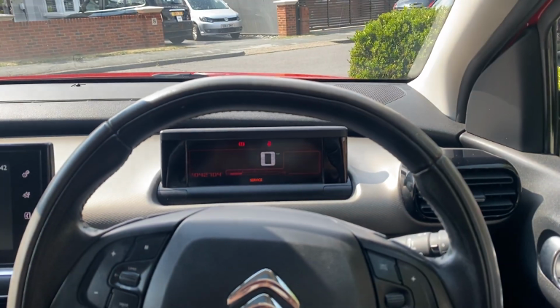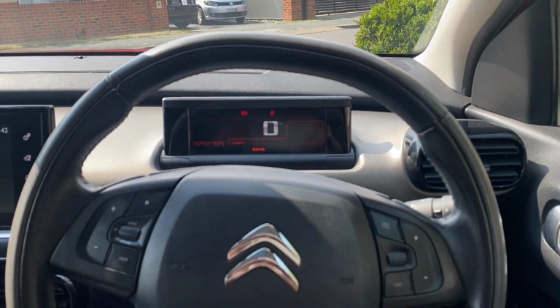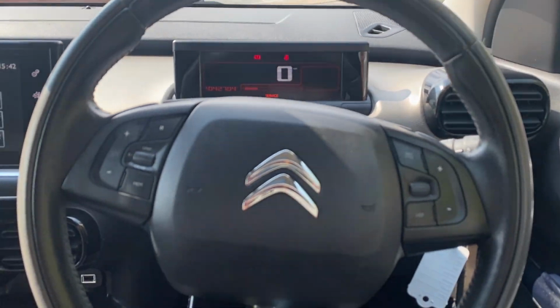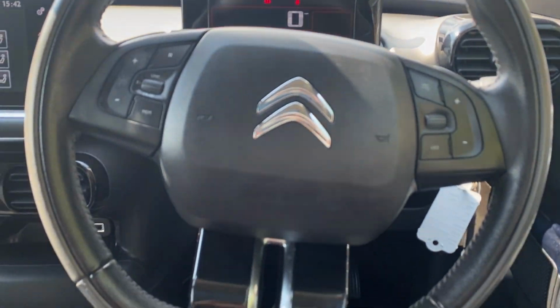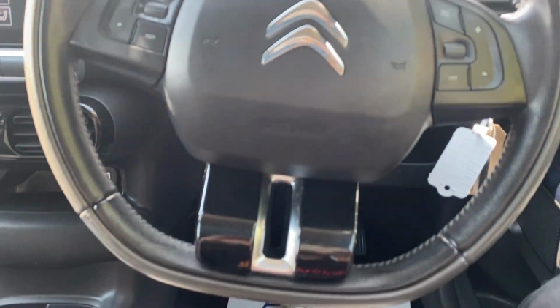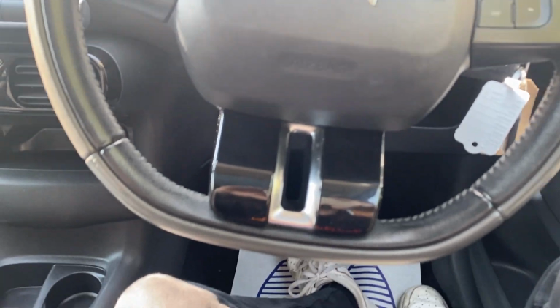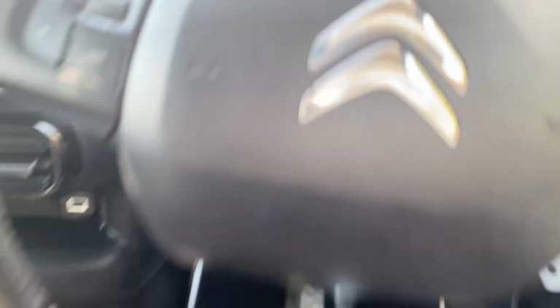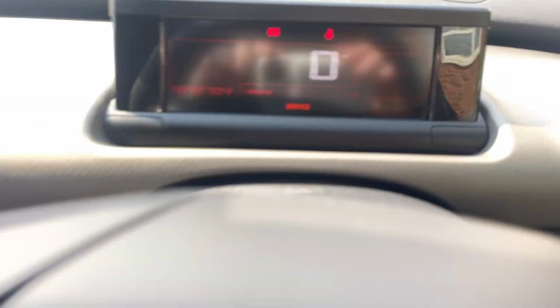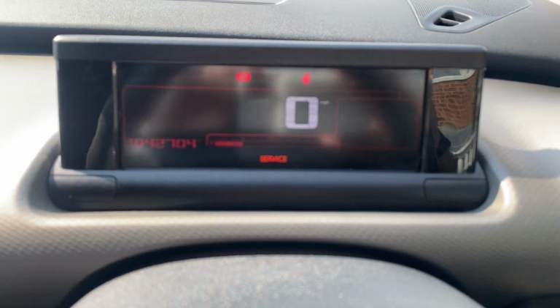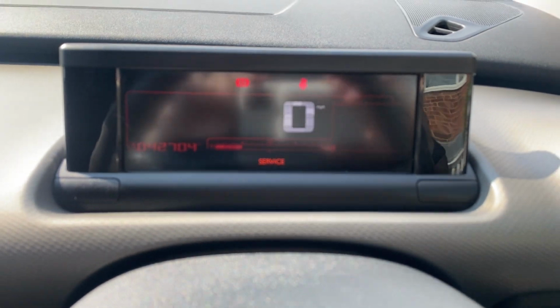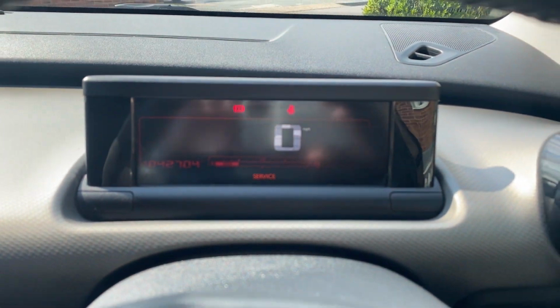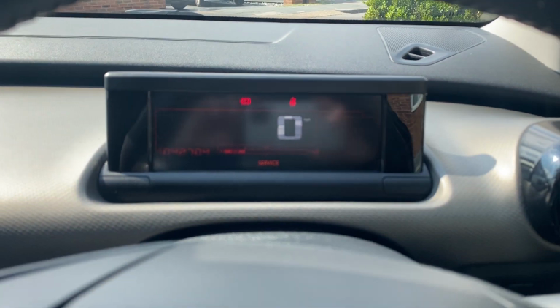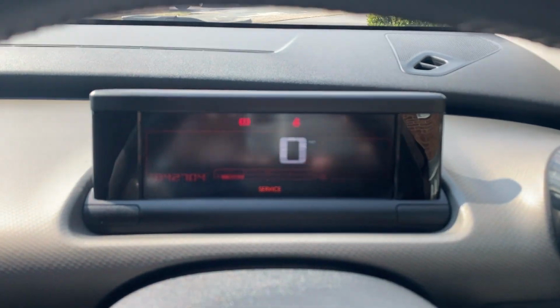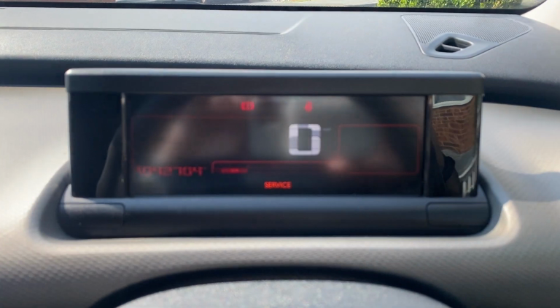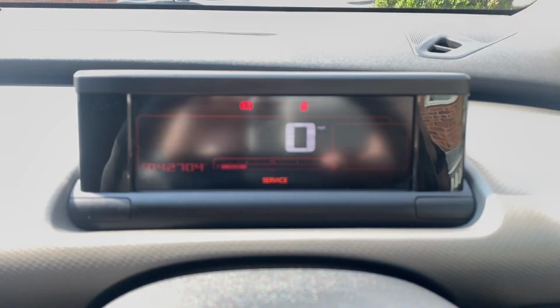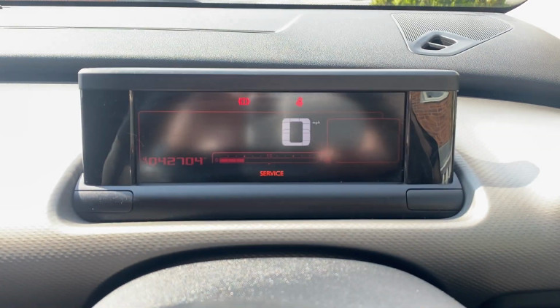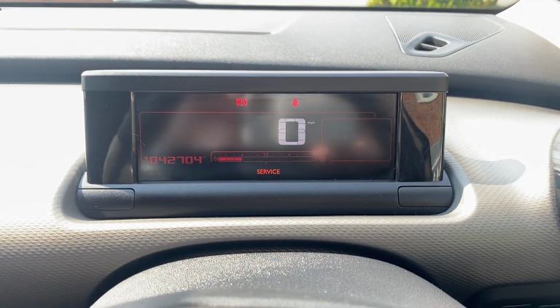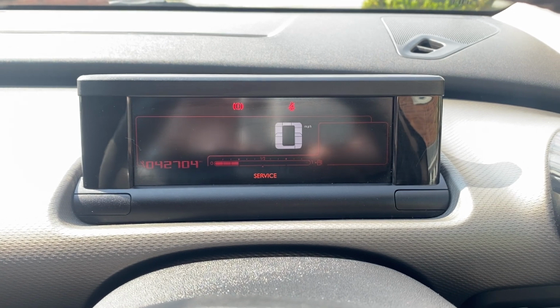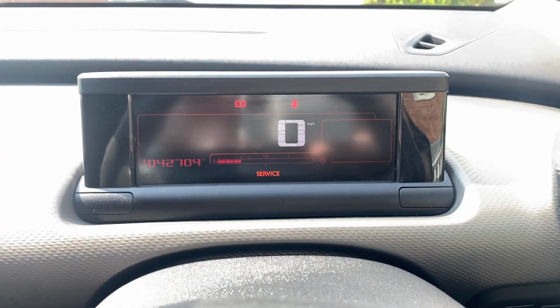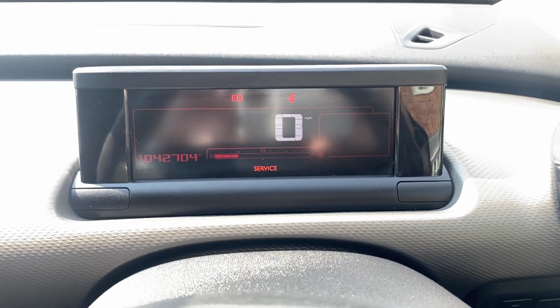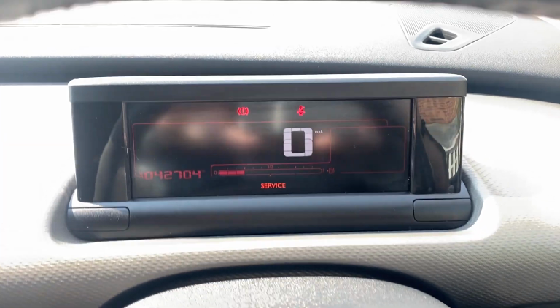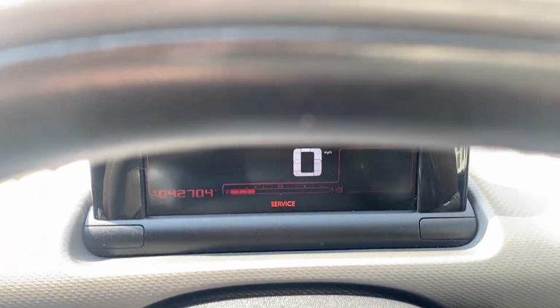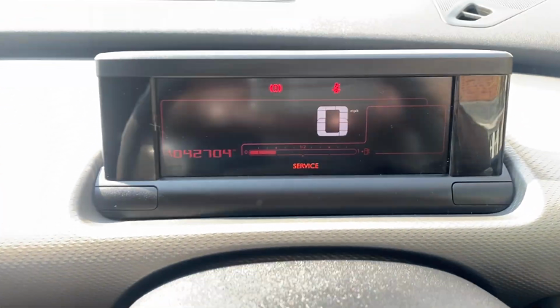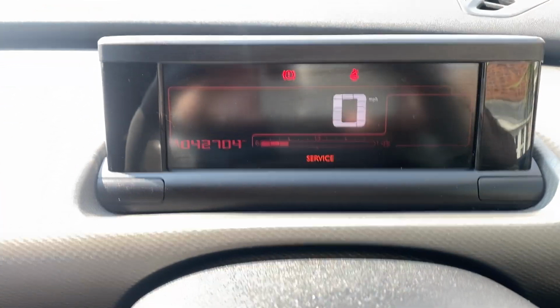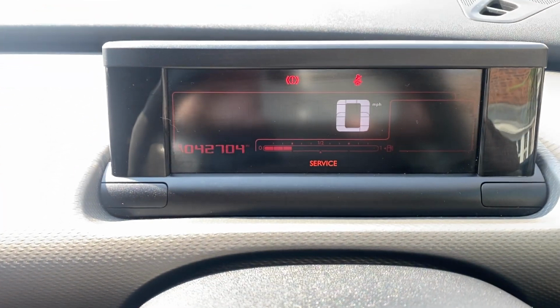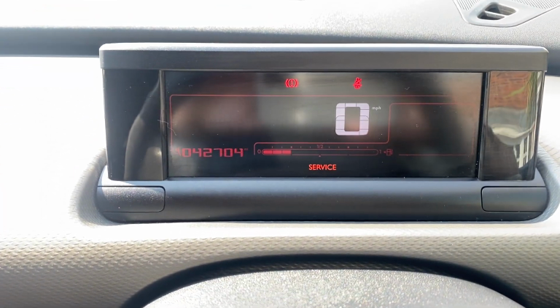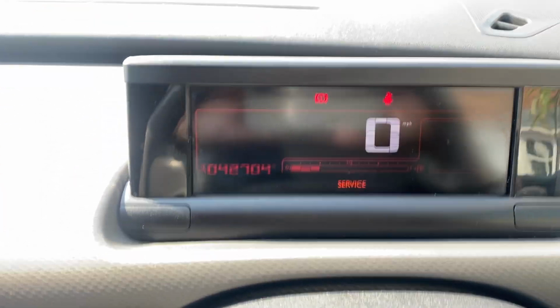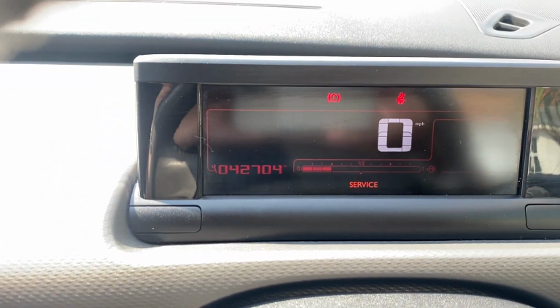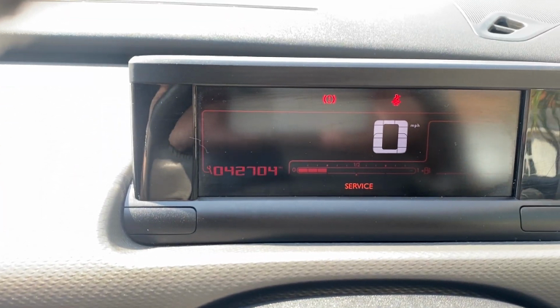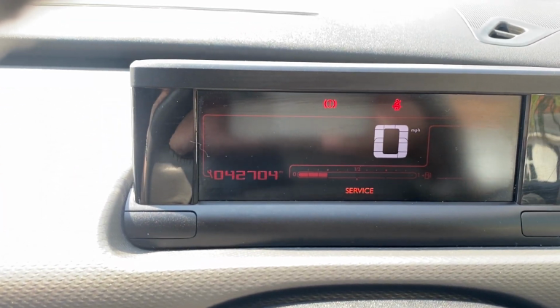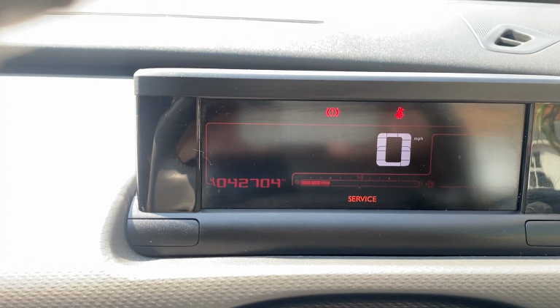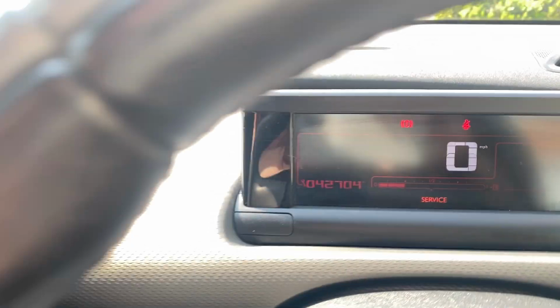Here's your steering wheel. Digital dash with no warning lights, other than the service light — but we are just about to put this car in for a service. Lovely low miles: 42,704 miles.